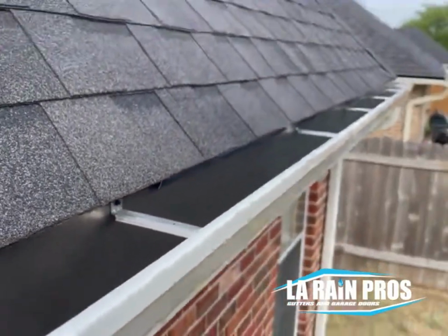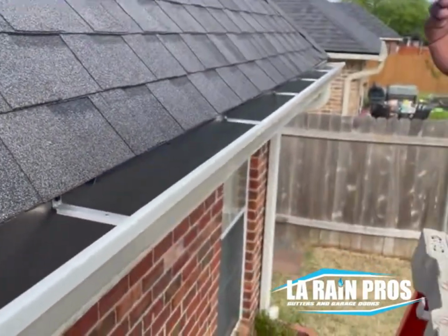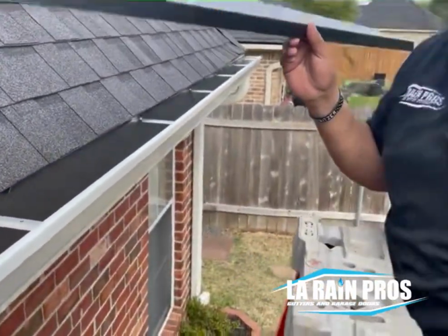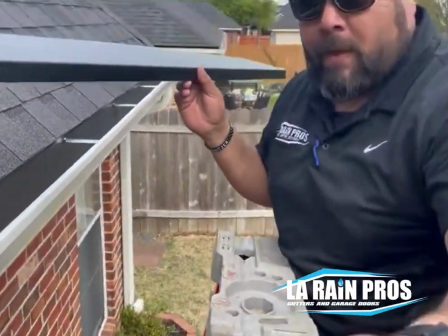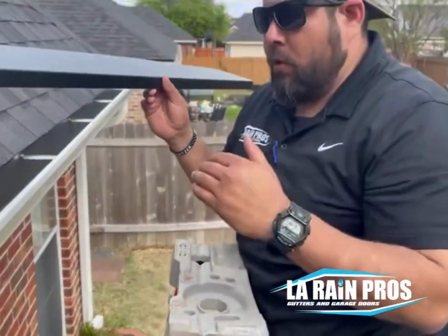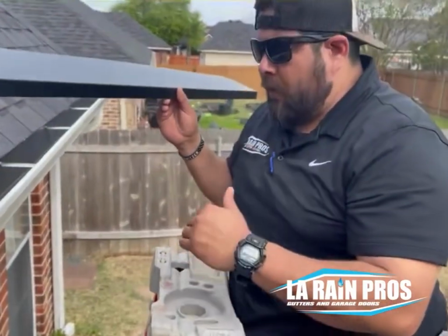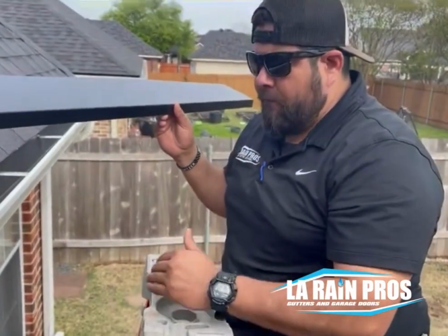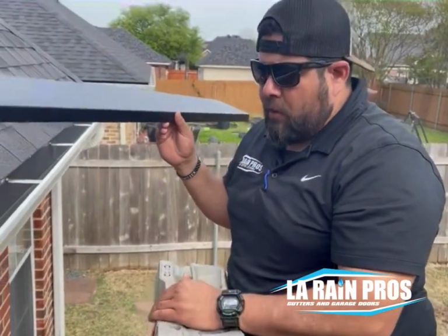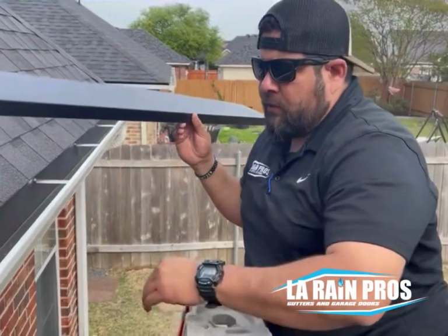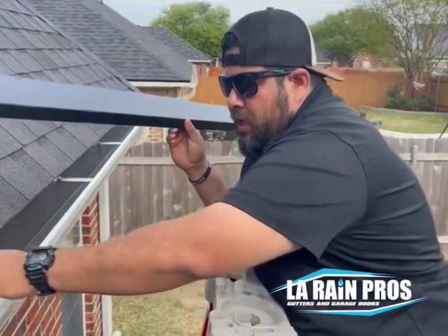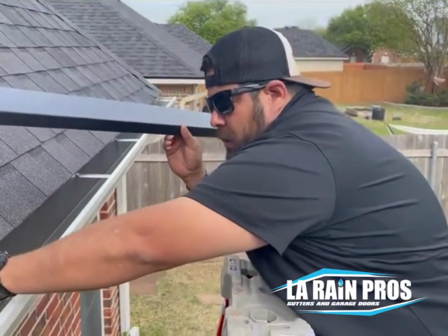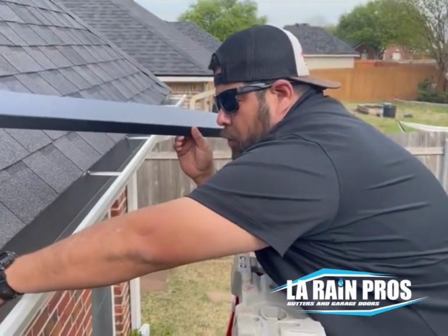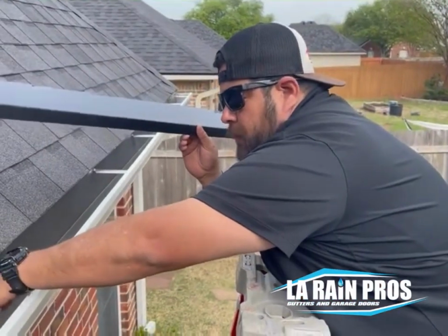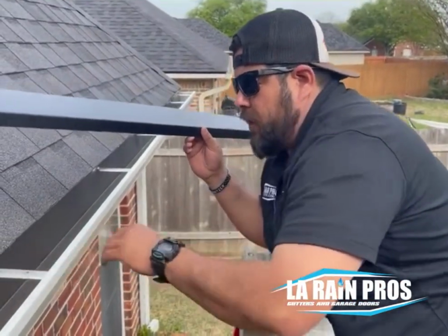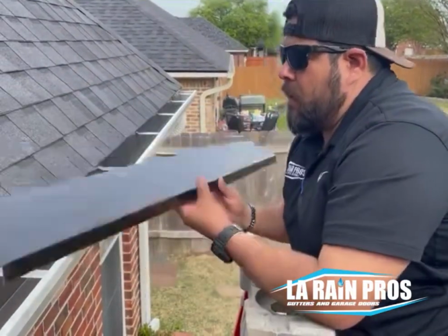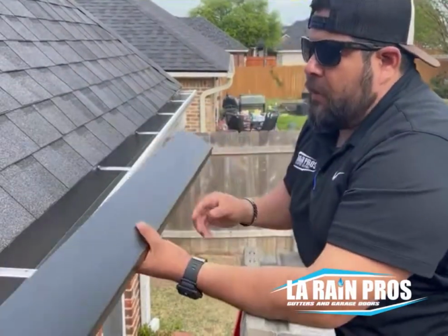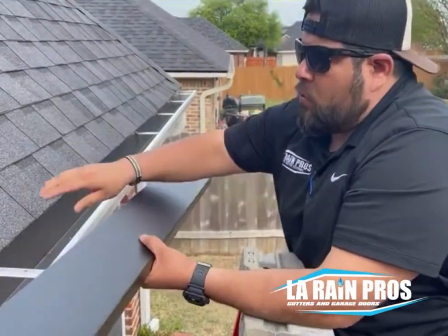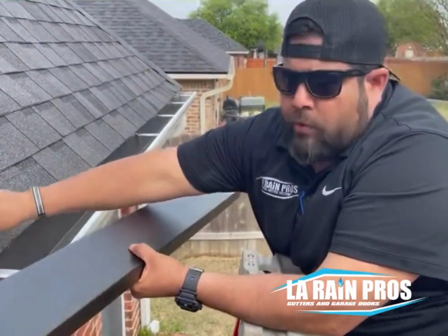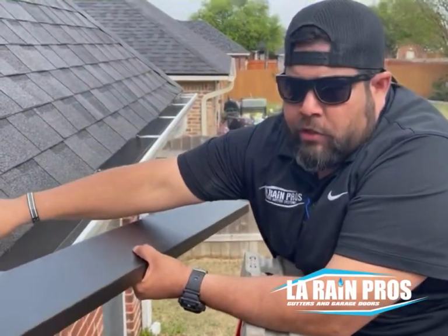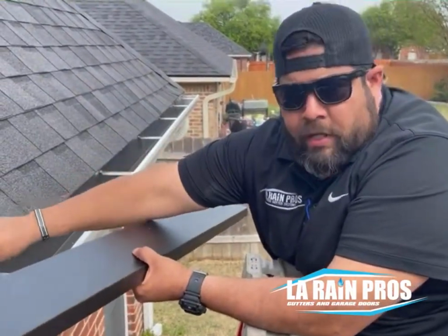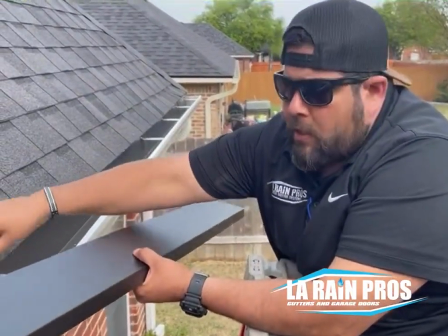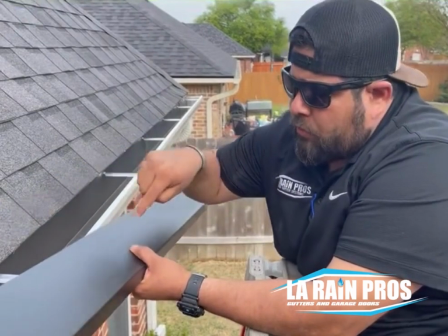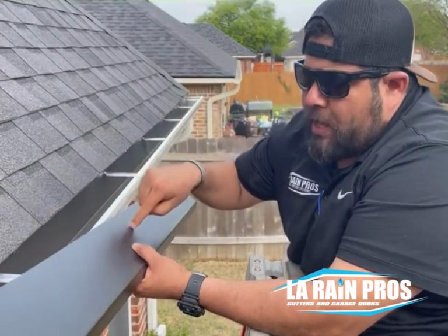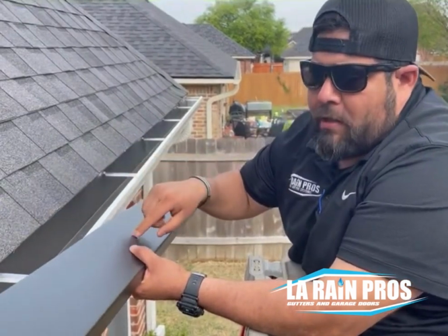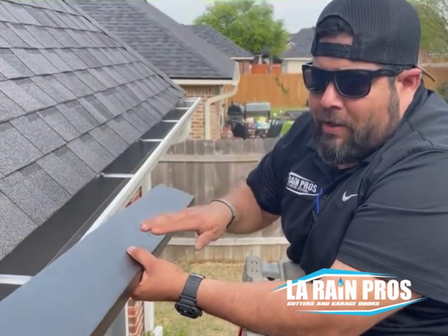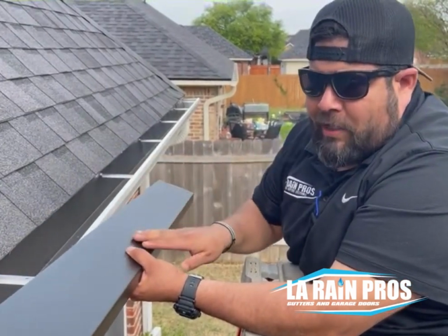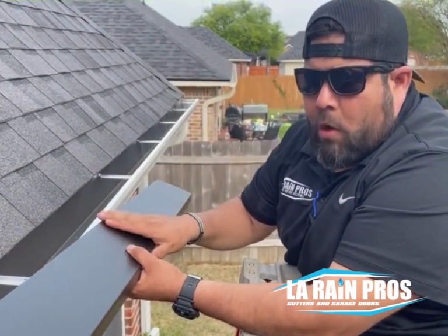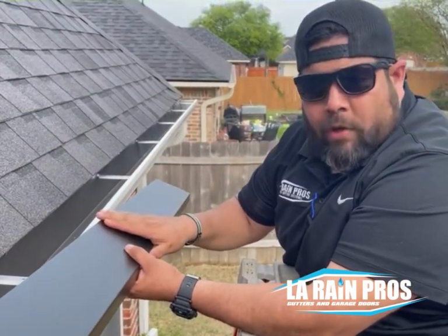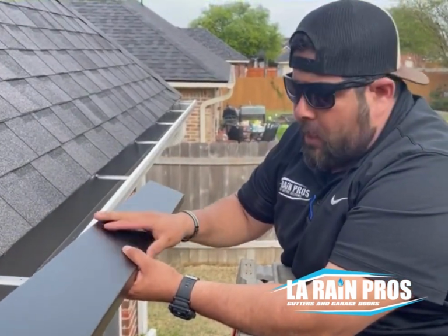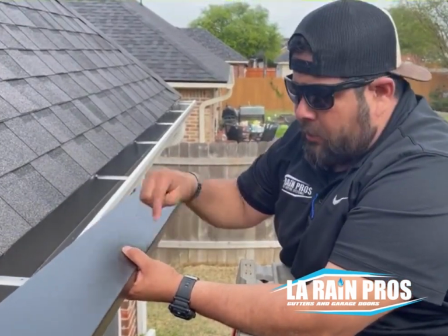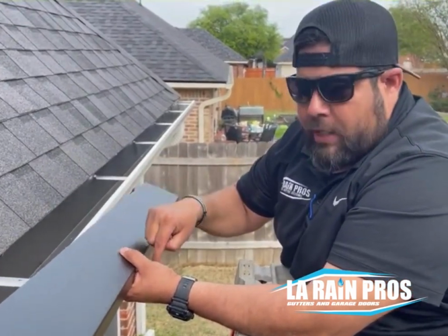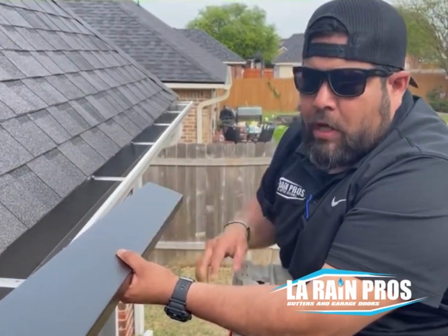If you've ever had to replace fascia or soffit, it can get very, very expensive. So we connect the gutter directly to the fascia. This is going all the way to your decking — we'll screw that in and that's going to keep that wall from rolling up and allow it to go into the gutter.